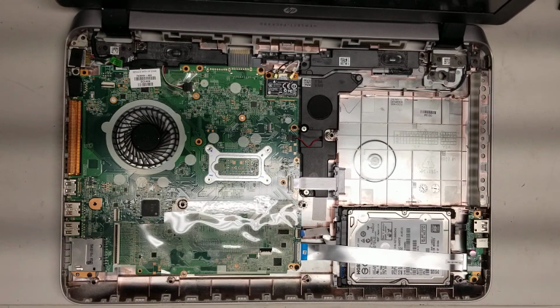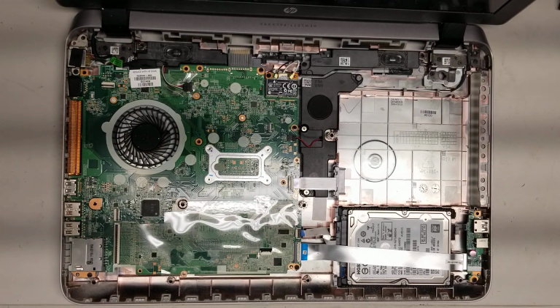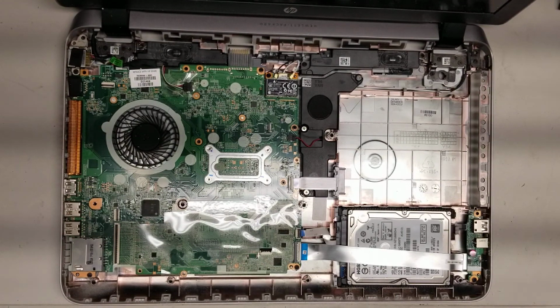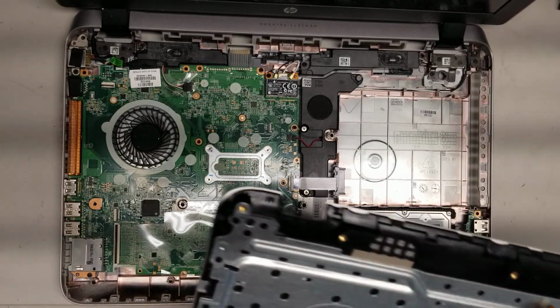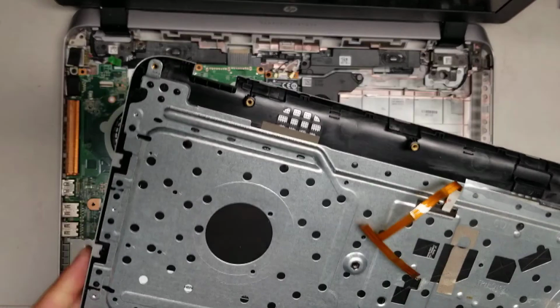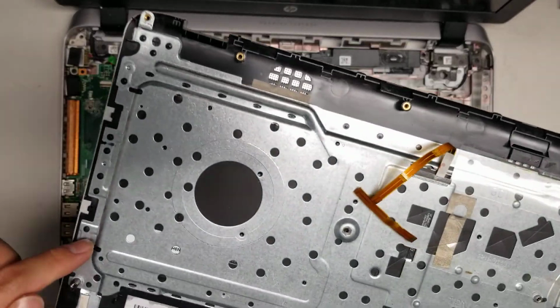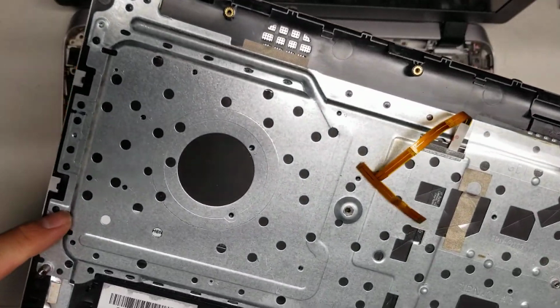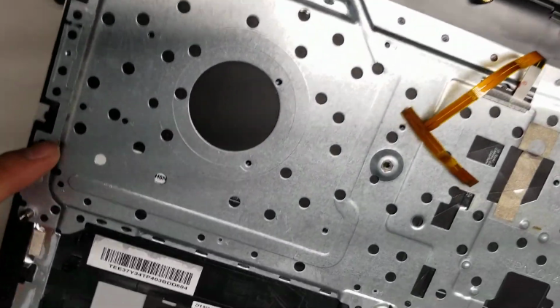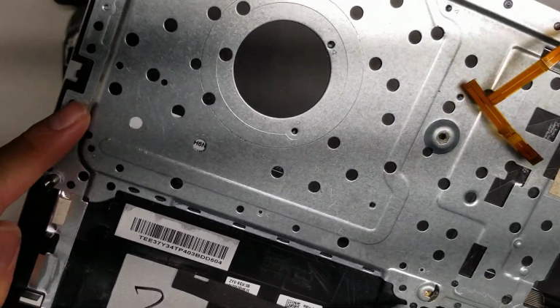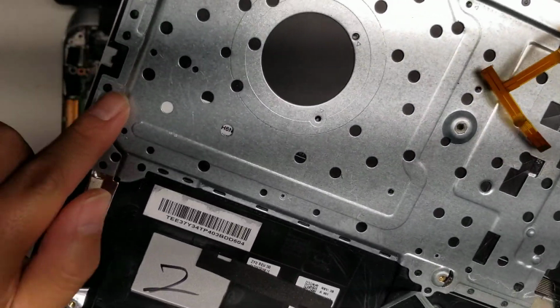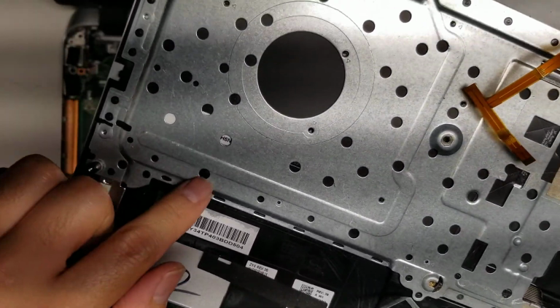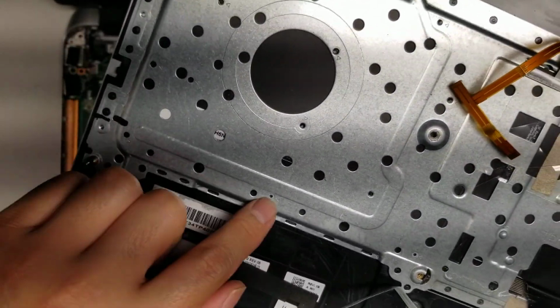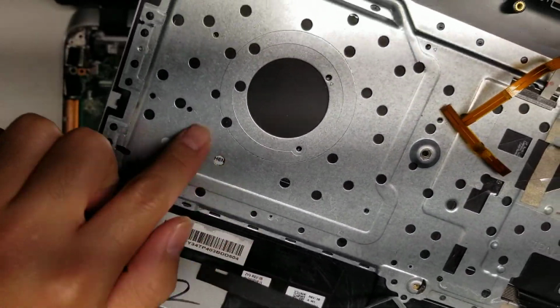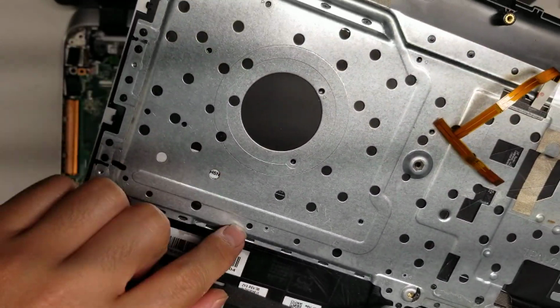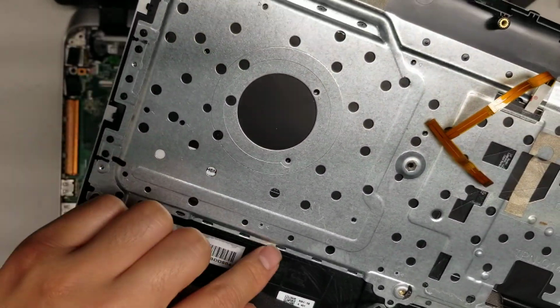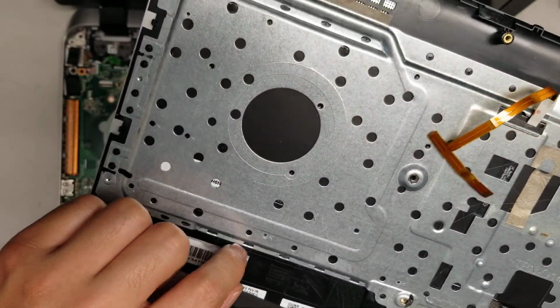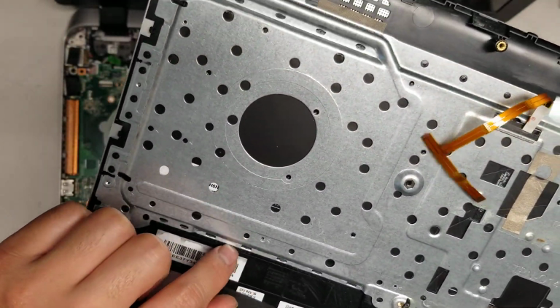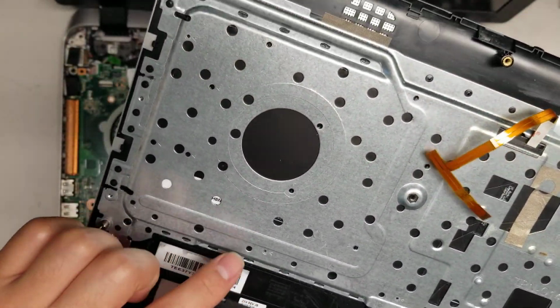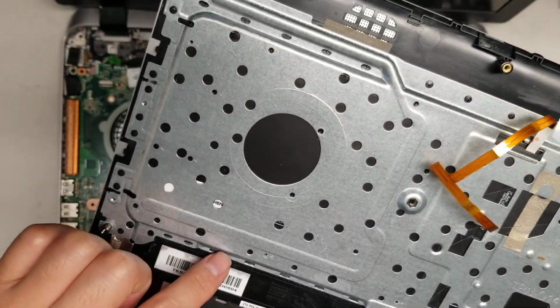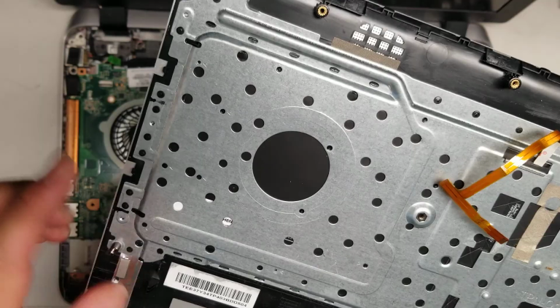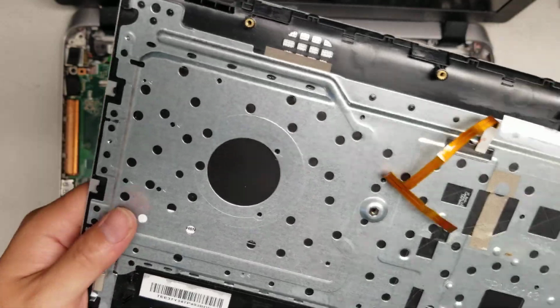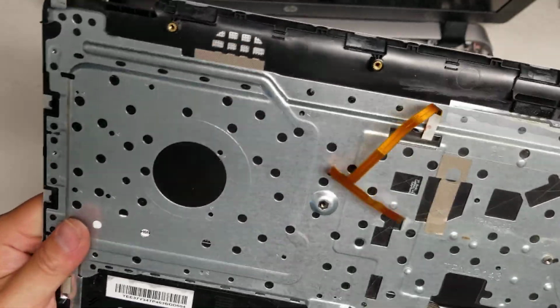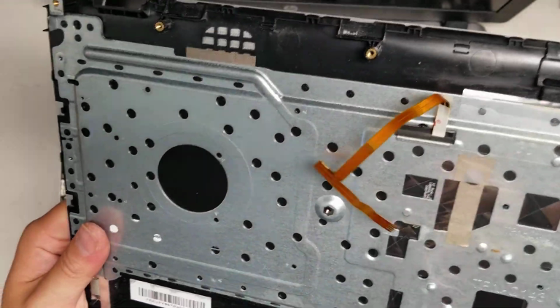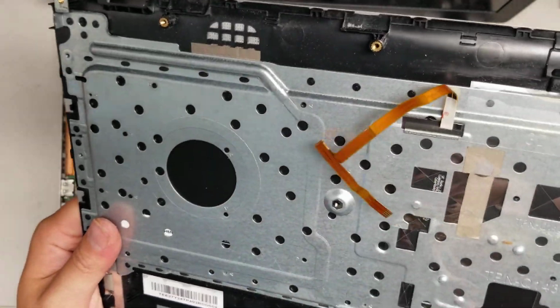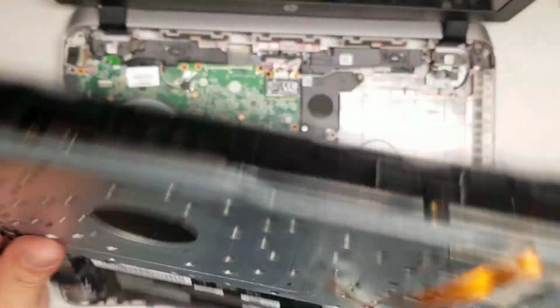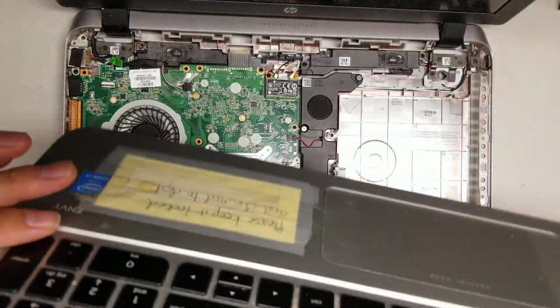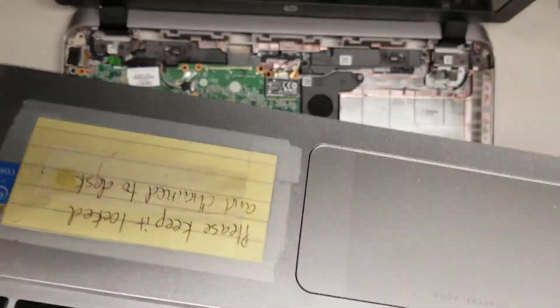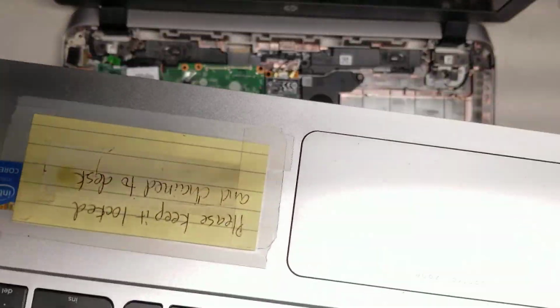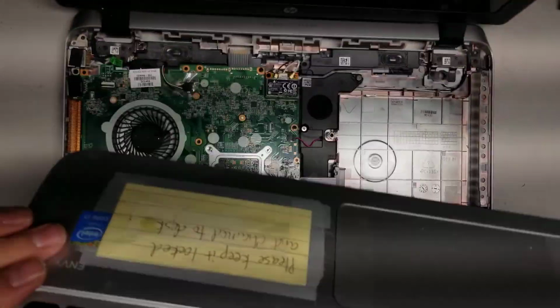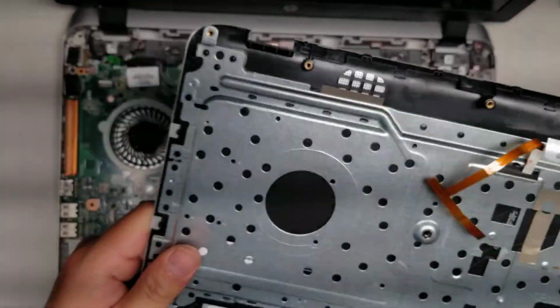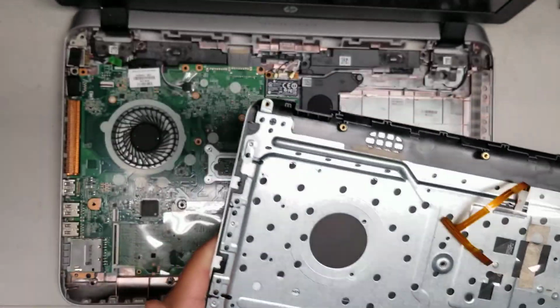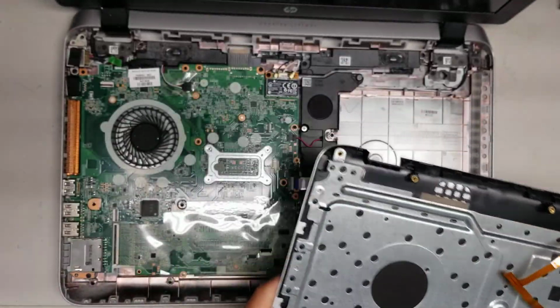If you need to change the keyboard, this part is held in place with melted plastic. So if you want to change the keyboard, you're most likely going to want to replace the whole top assembly like this.